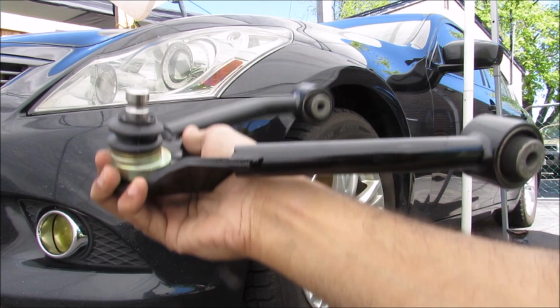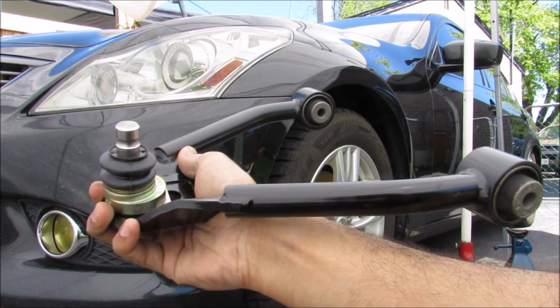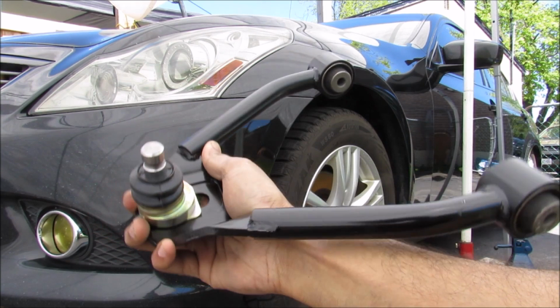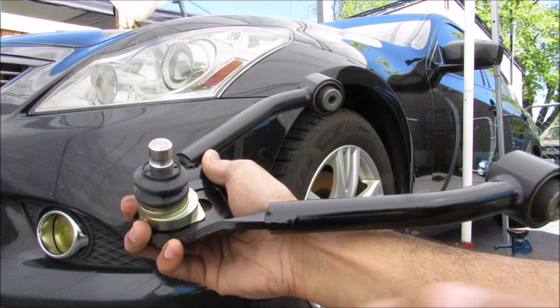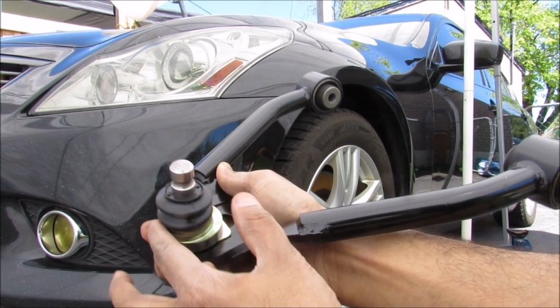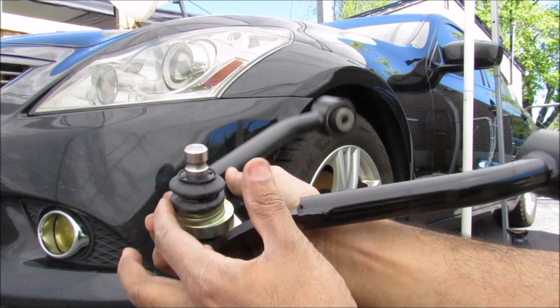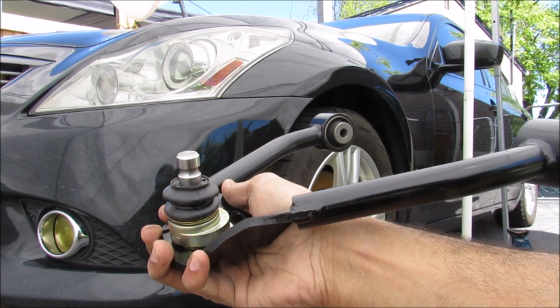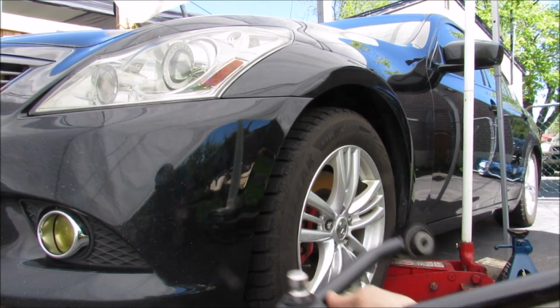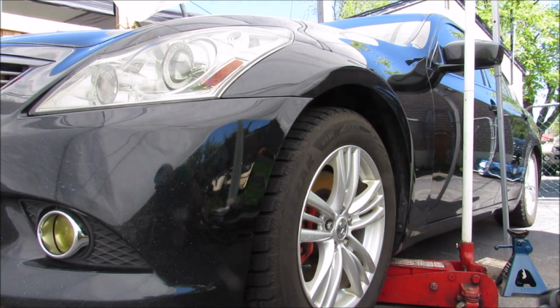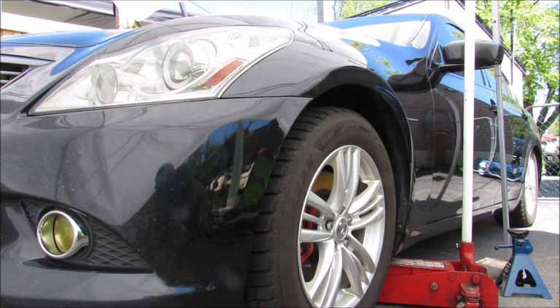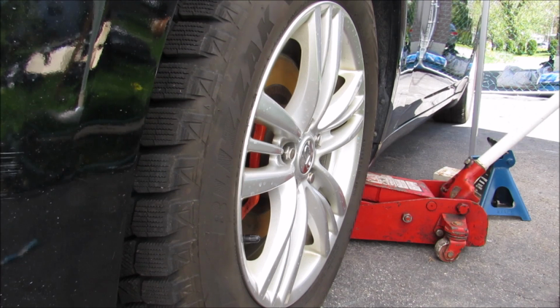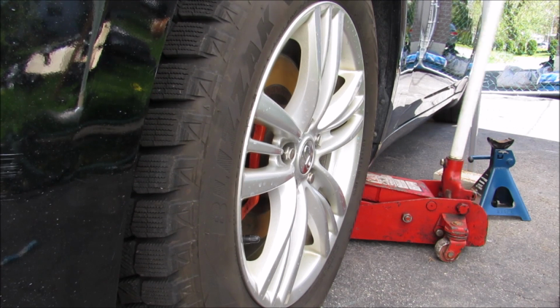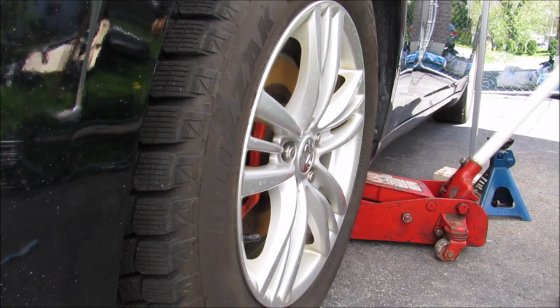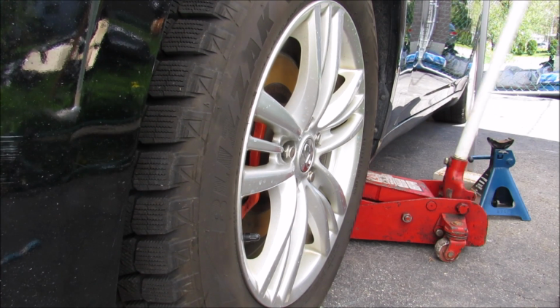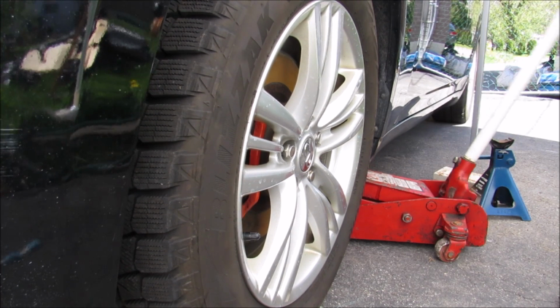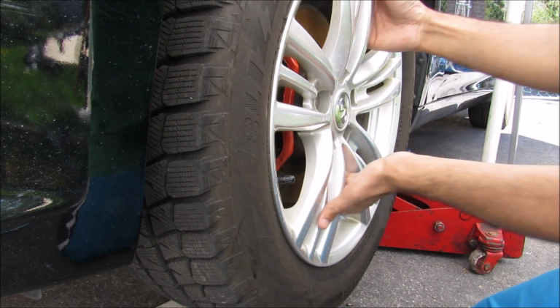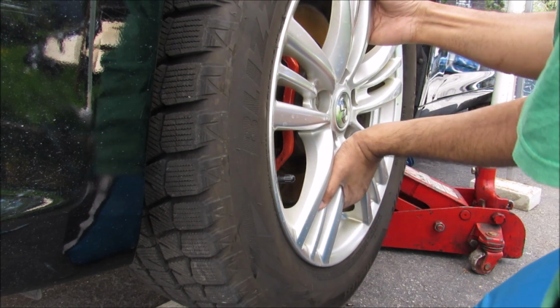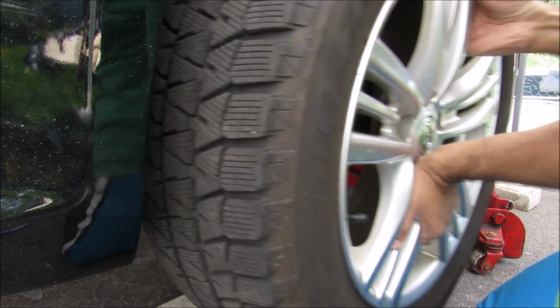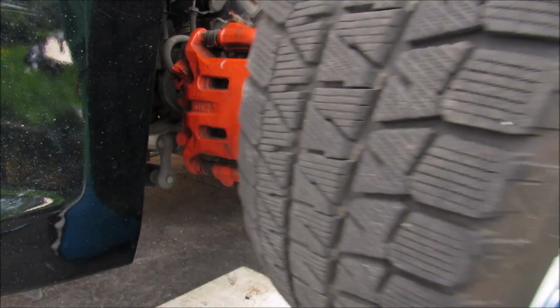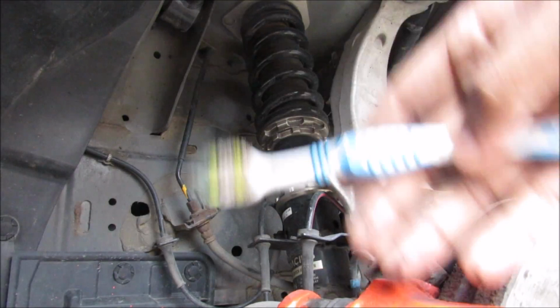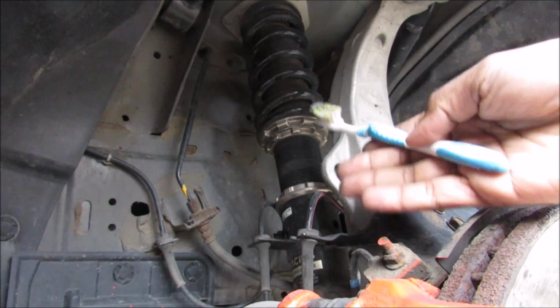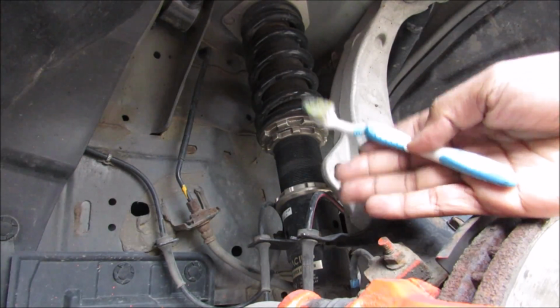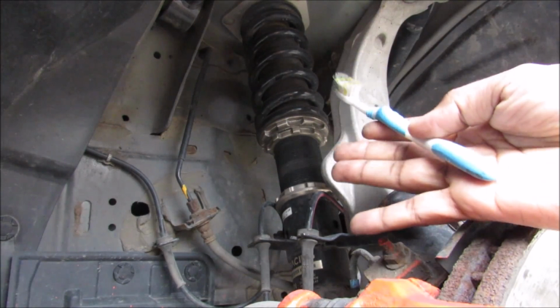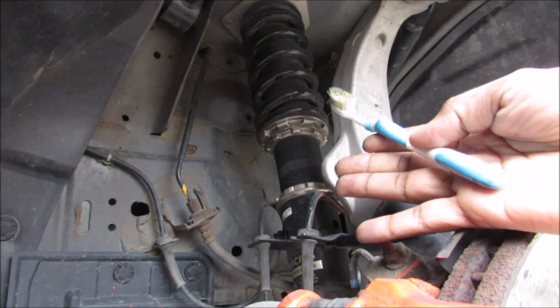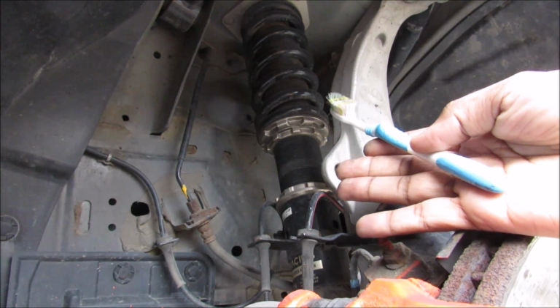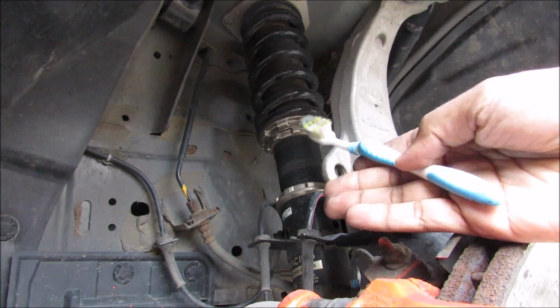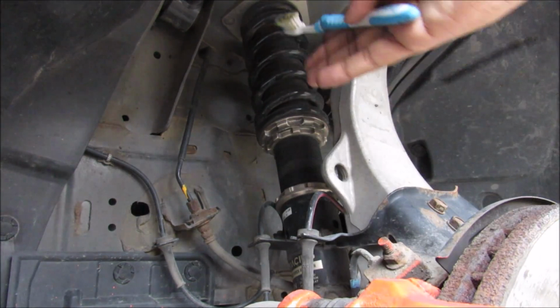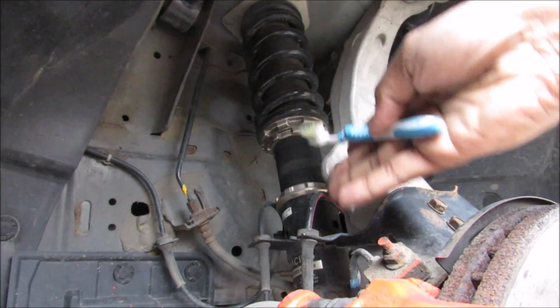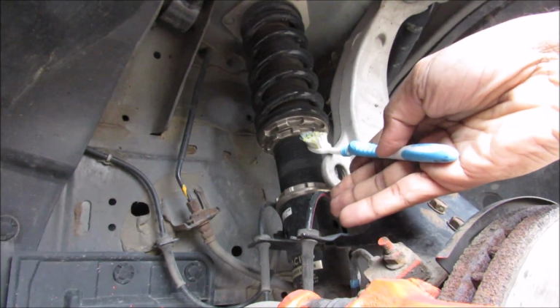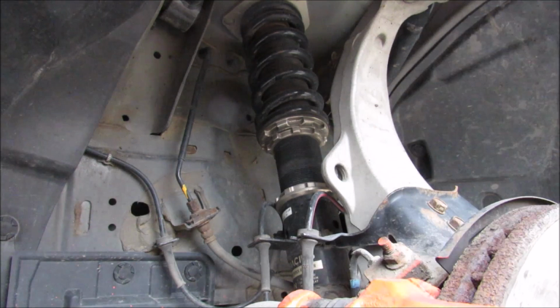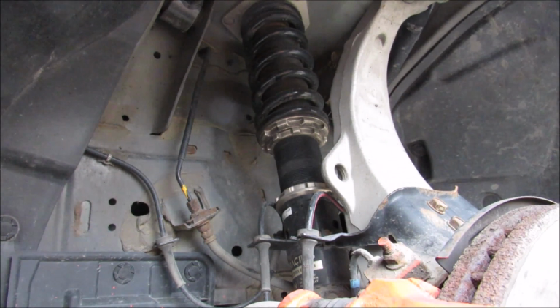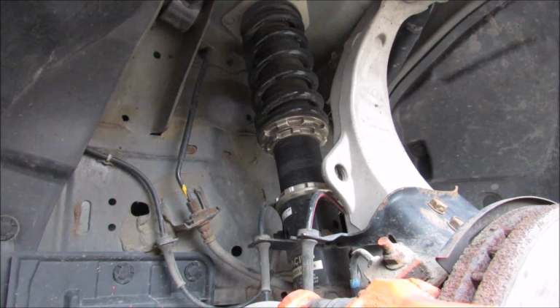Today we're going to be installing adjustable upper control arms on an Infiniti G37. The first thing we're going to do is jack up the vehicle and then remove the wheel. The reason we need to install adjustable upper control arms is because this vehicle is lowered and has an adjustable coilover suspension.